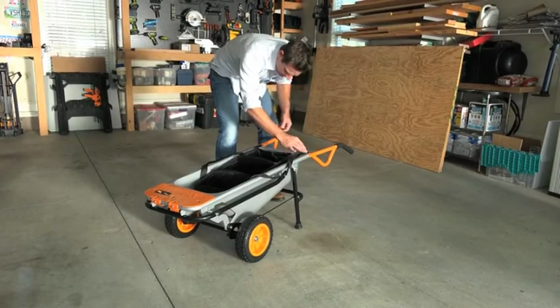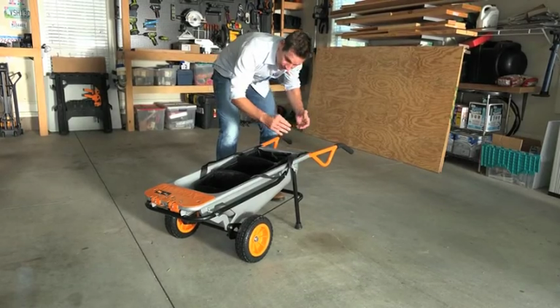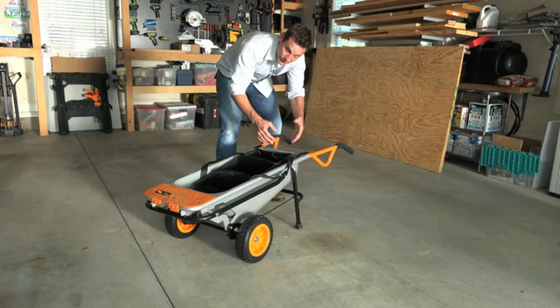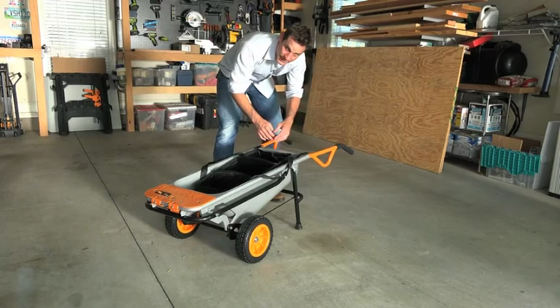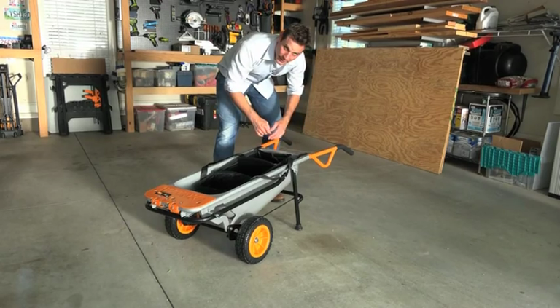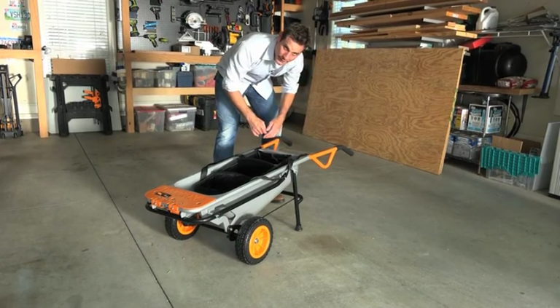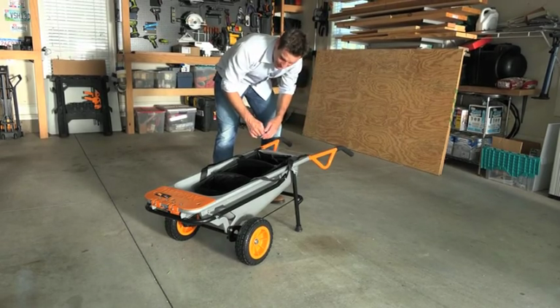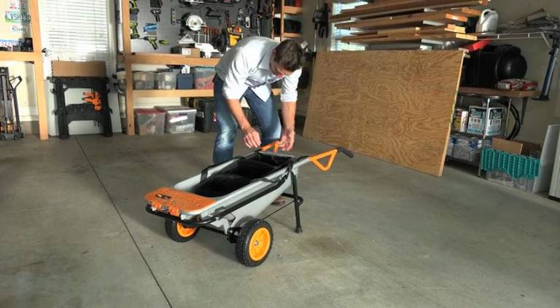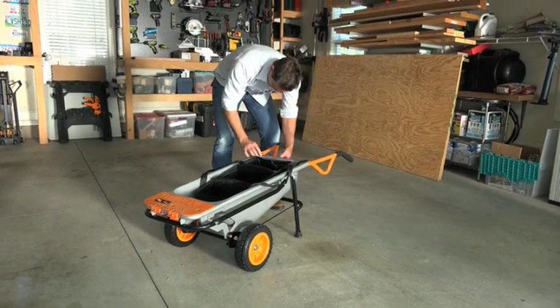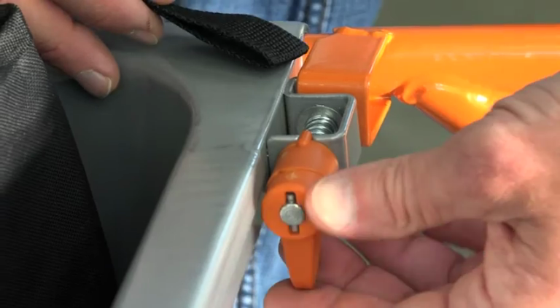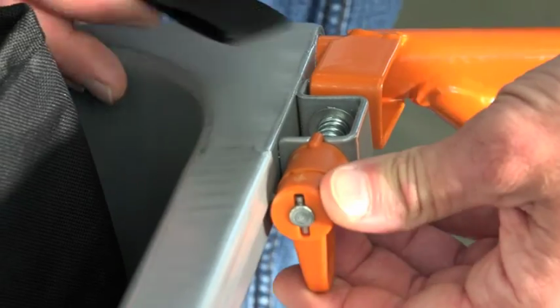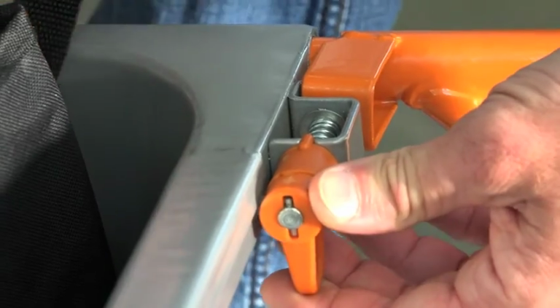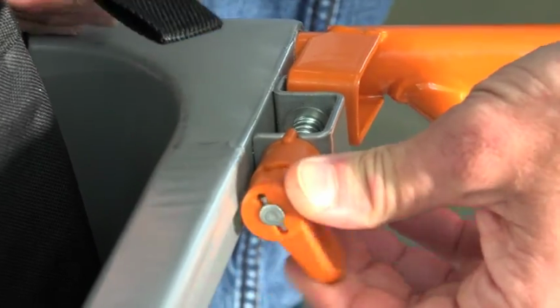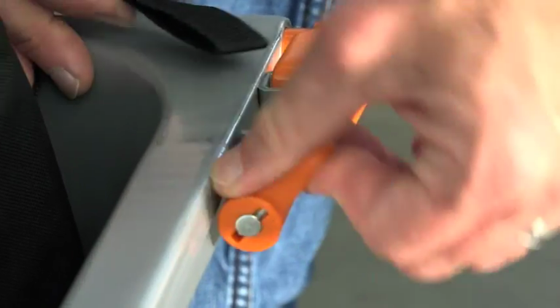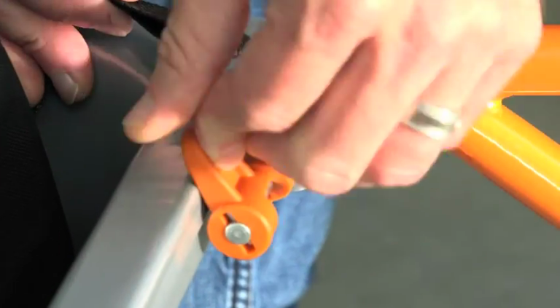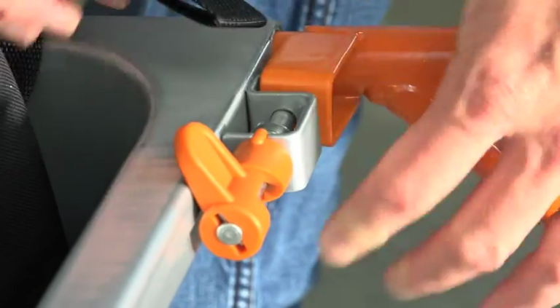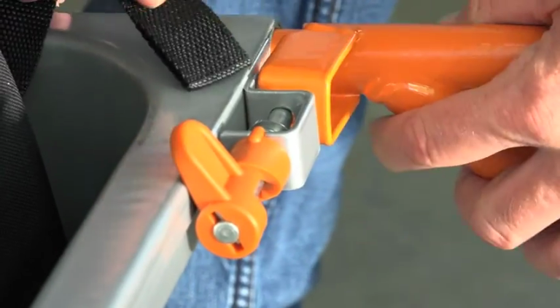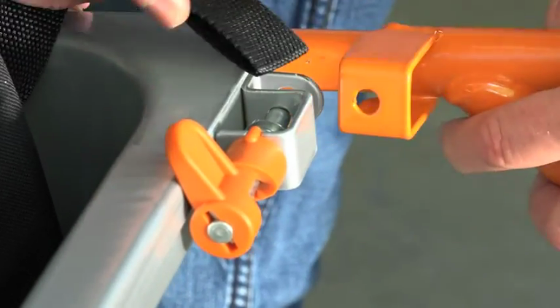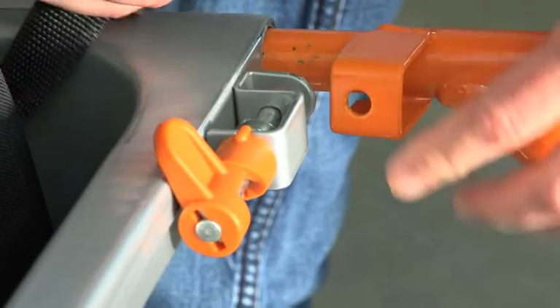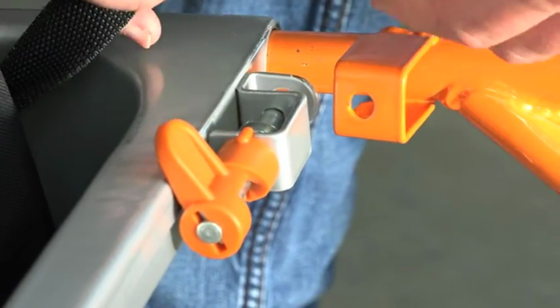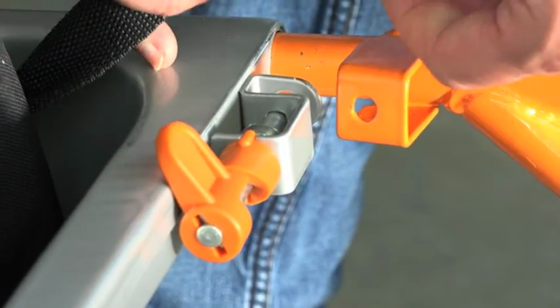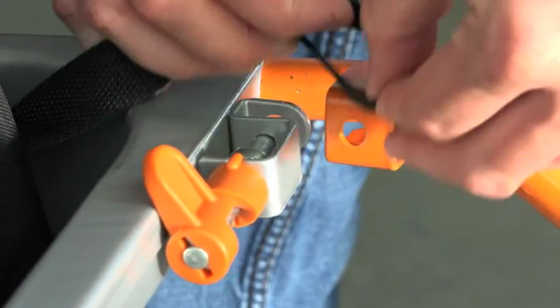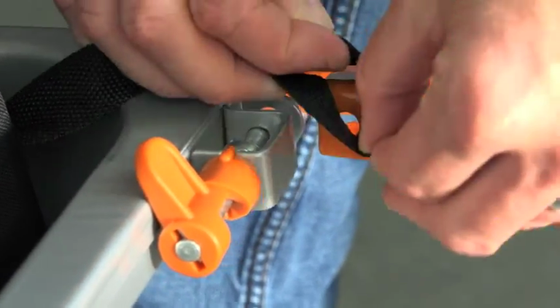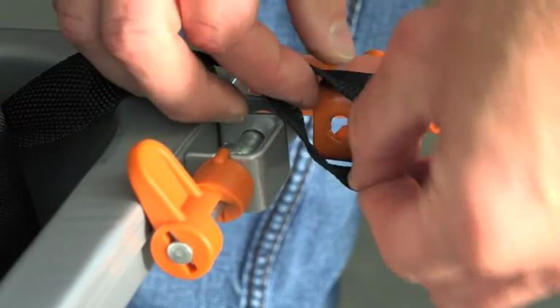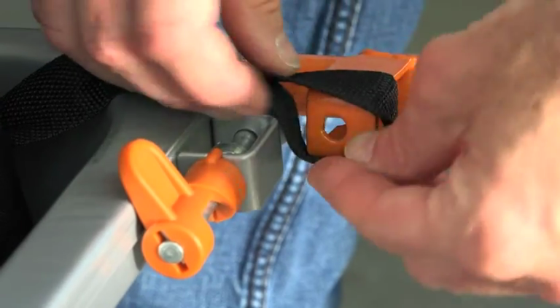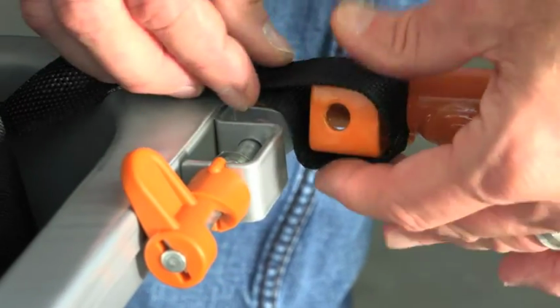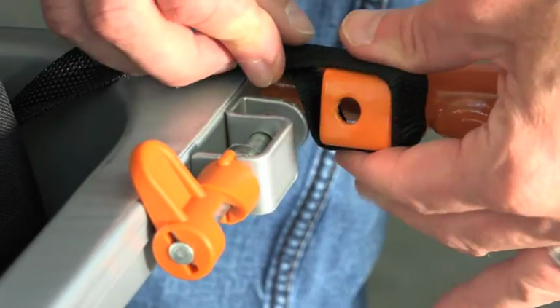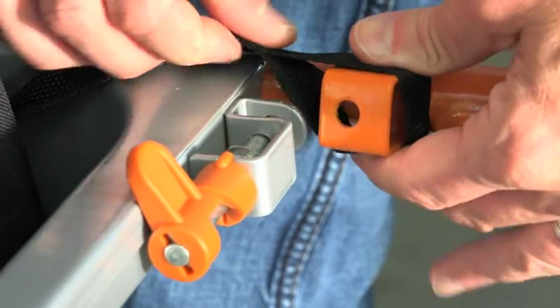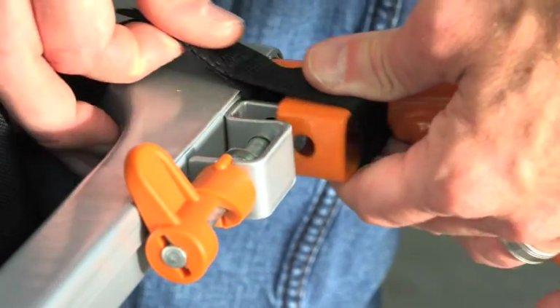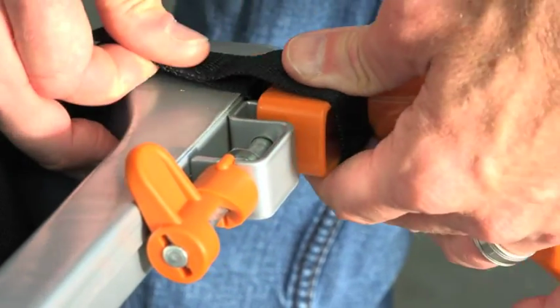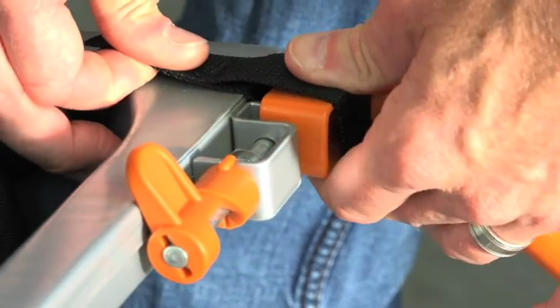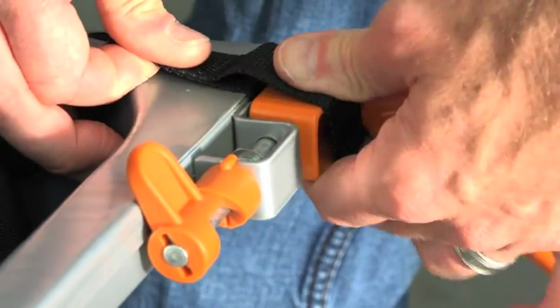Then you do the same thing on the other side. You release the latch, pull out your handle just a little bit, take the strap, and slide it over the handle.